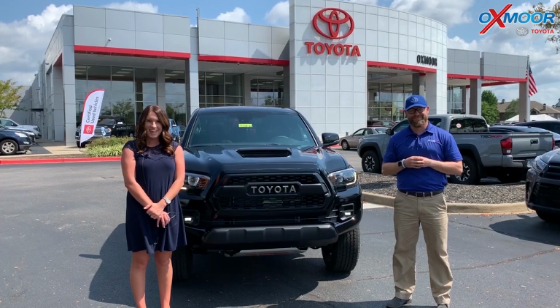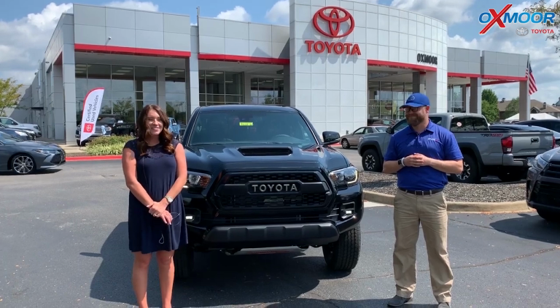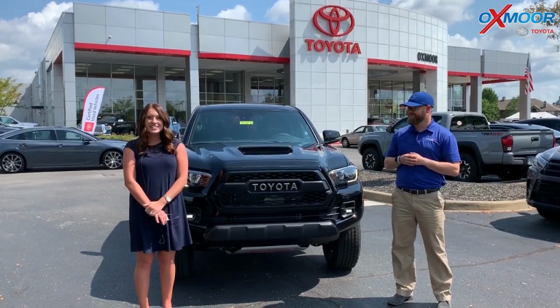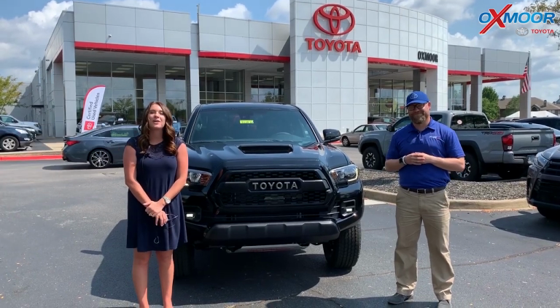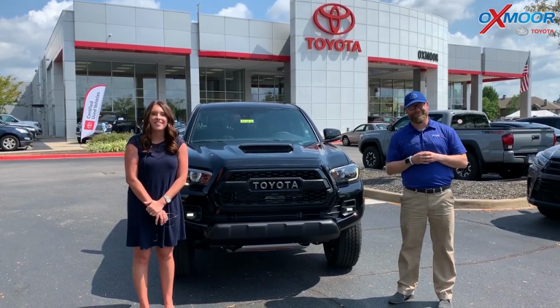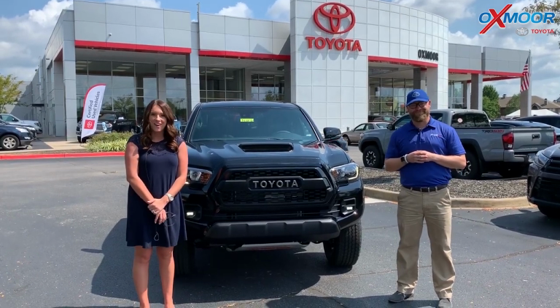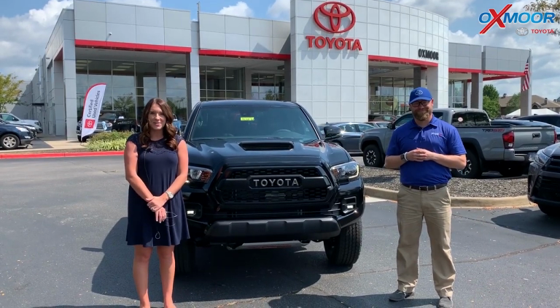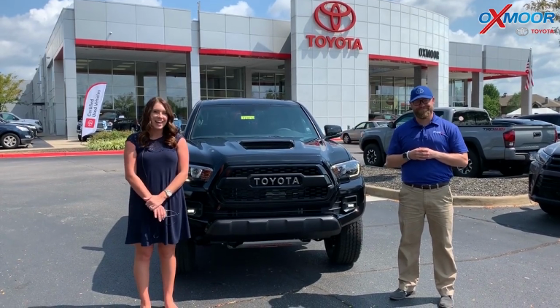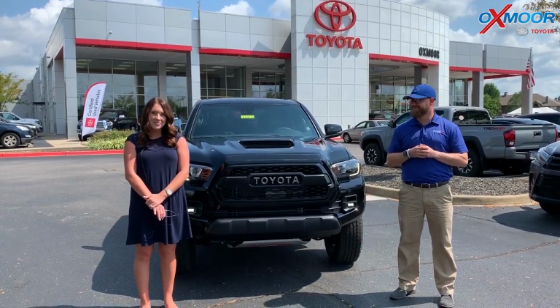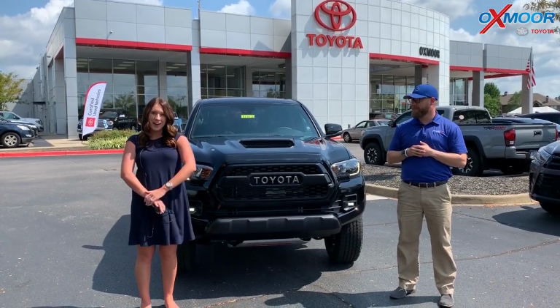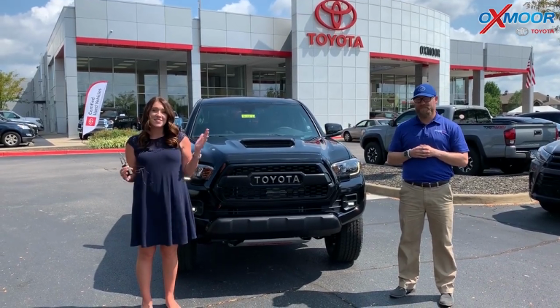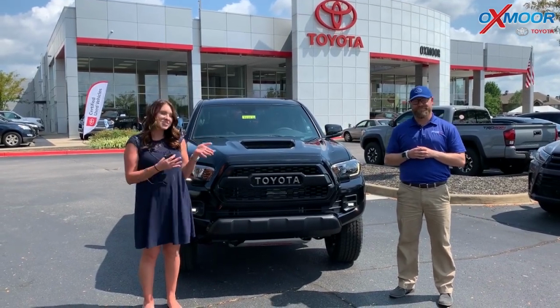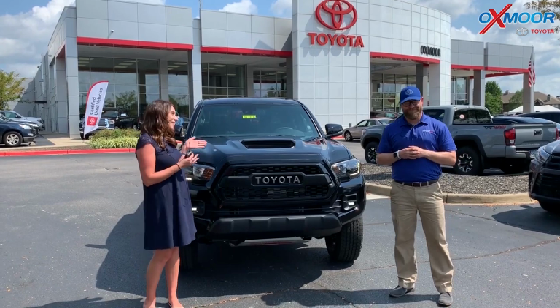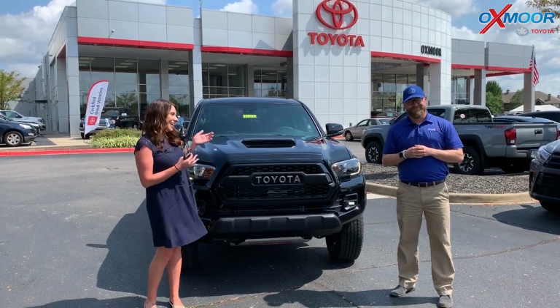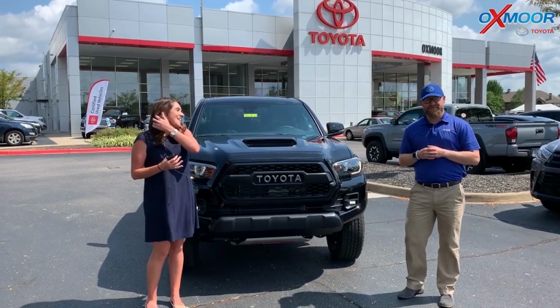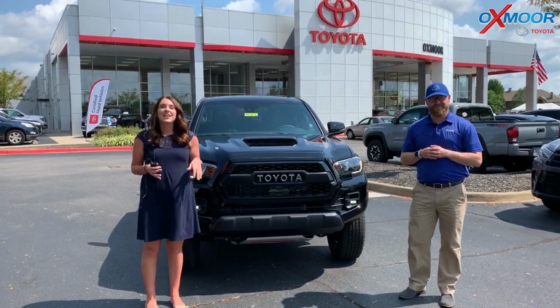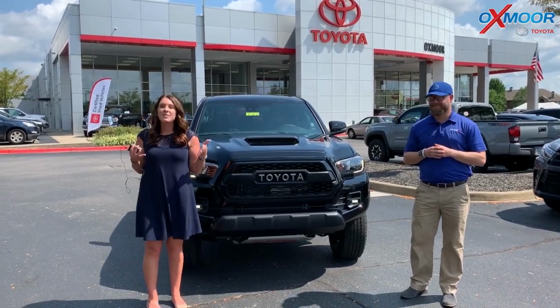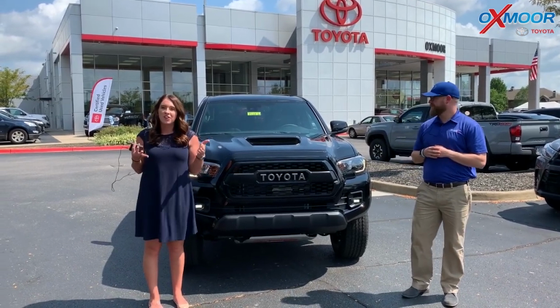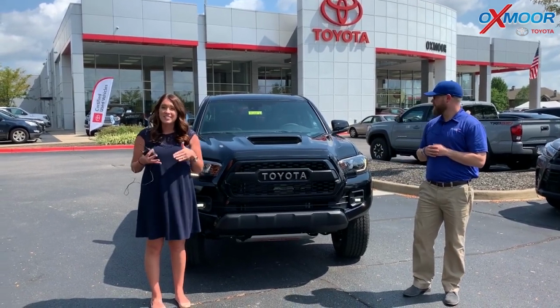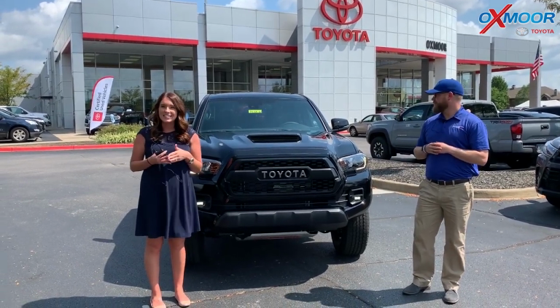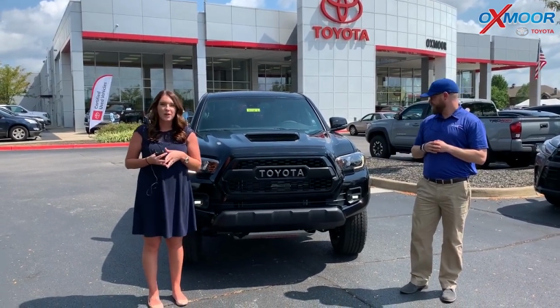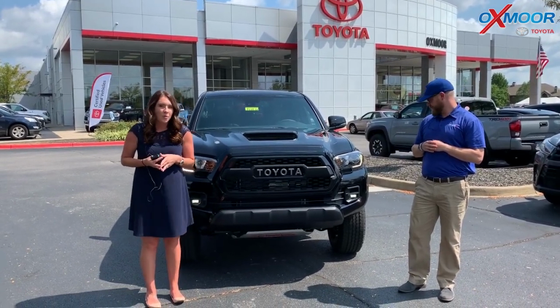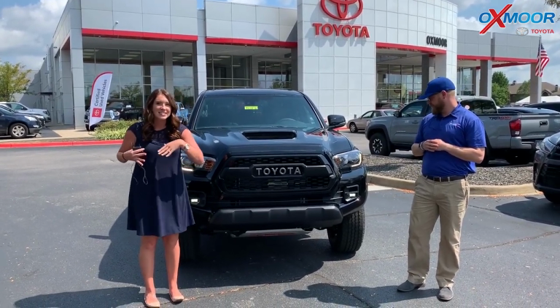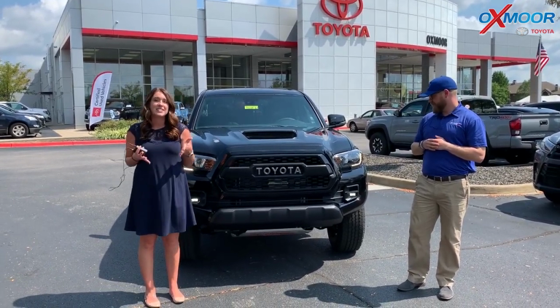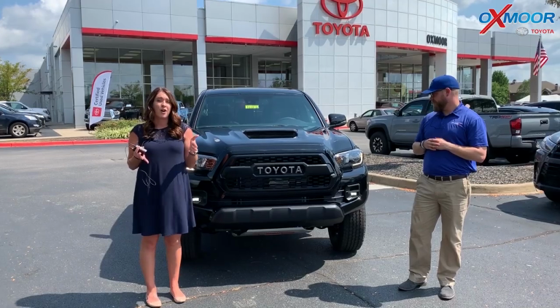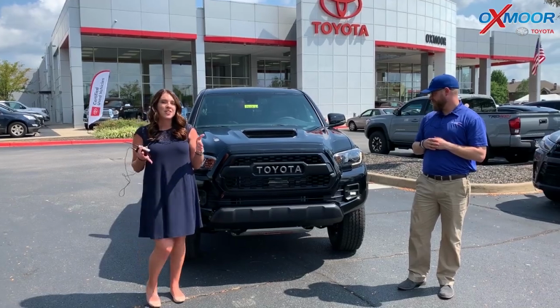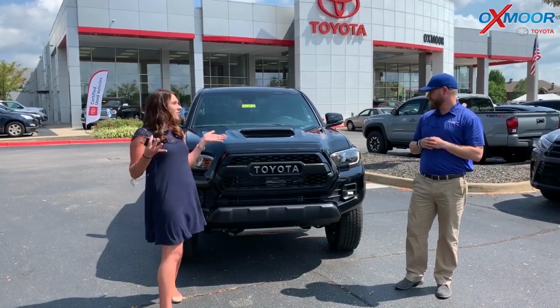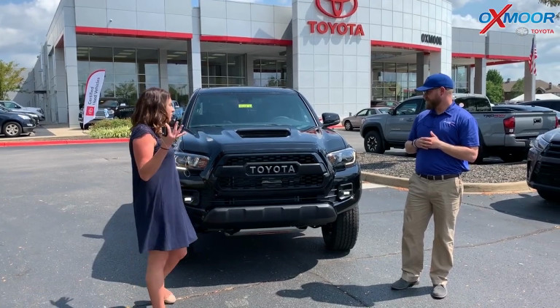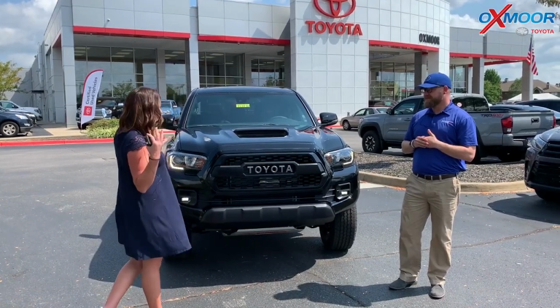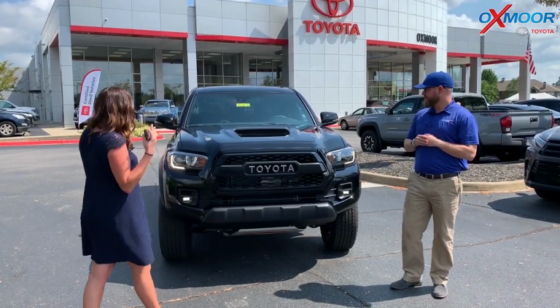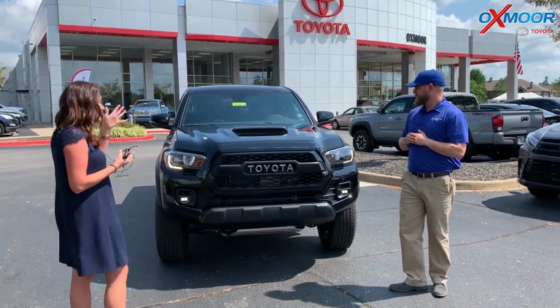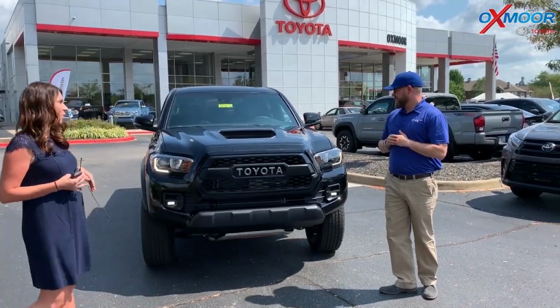Hey everyone, it's Gabrielle with Oxmoor Auto Group. Here today at Oxmoor Toyota I have Chuck Schumann here with me. So you guys, he's gonna be going over the 2019 Toyota Tacoma. This is a TRD Pro. So Chuck, if you want to tell everybody what's cool about this, that'd be great.